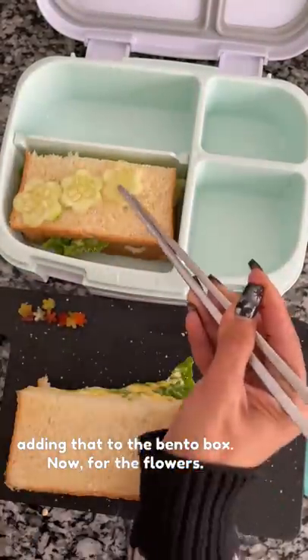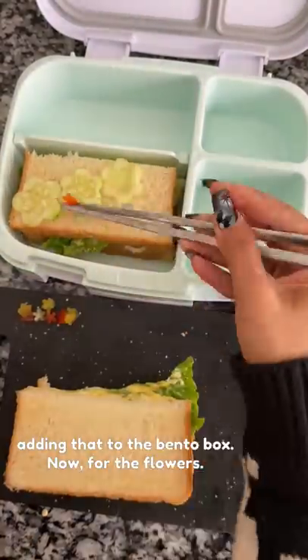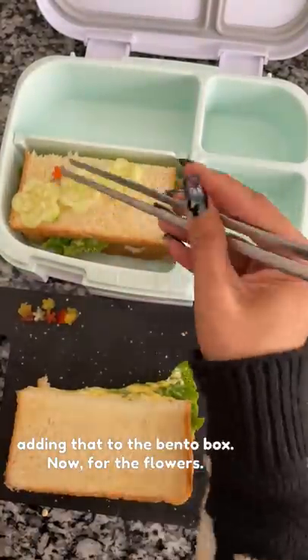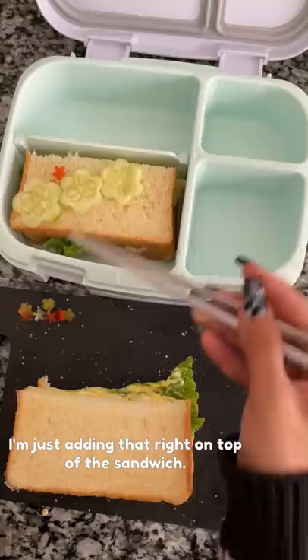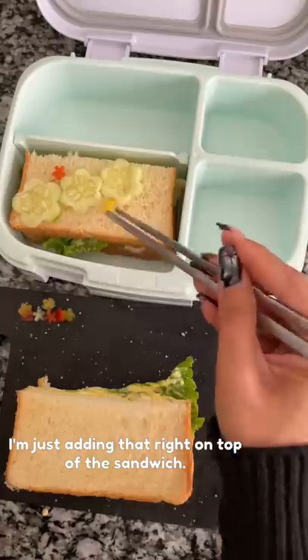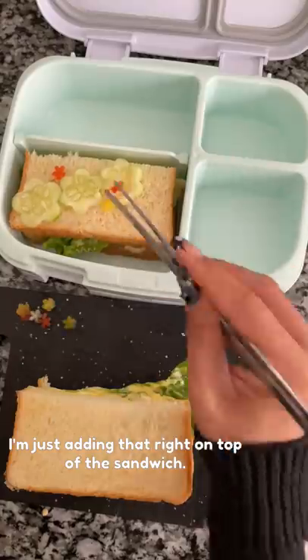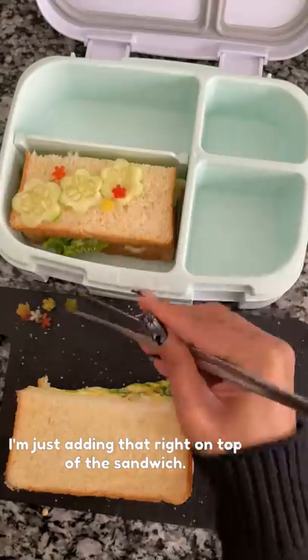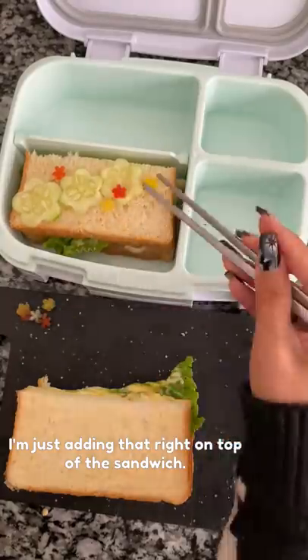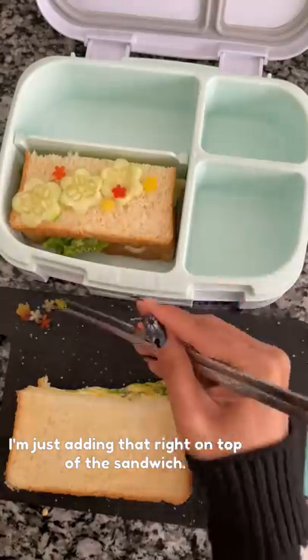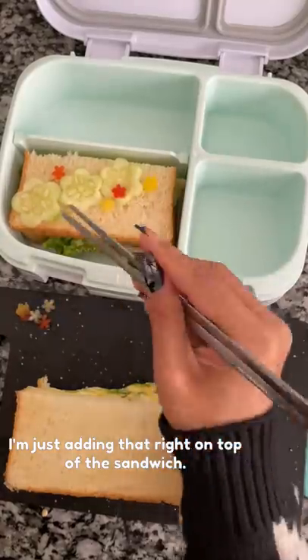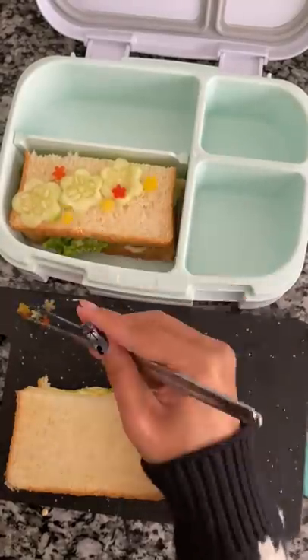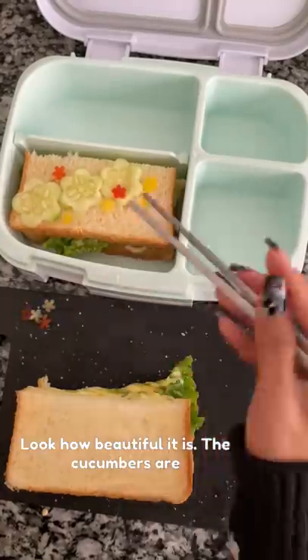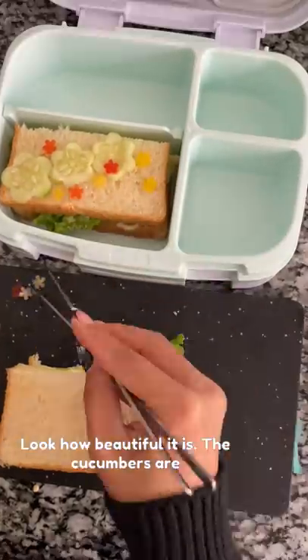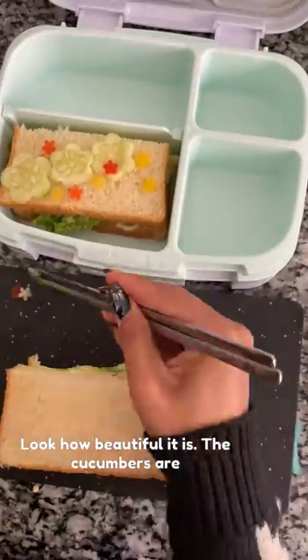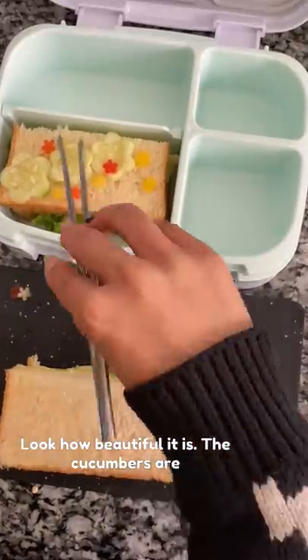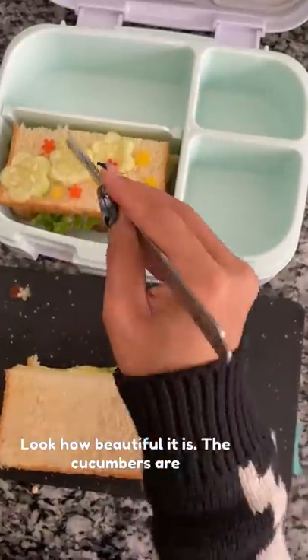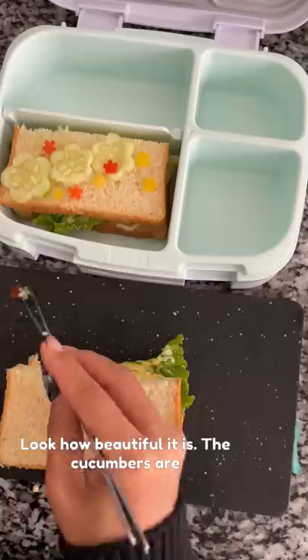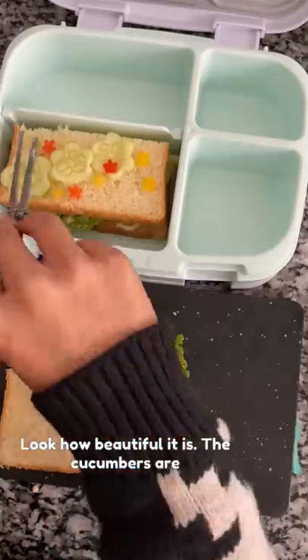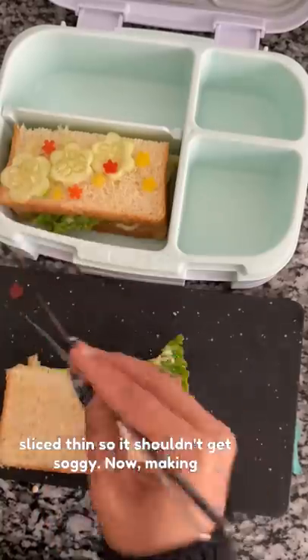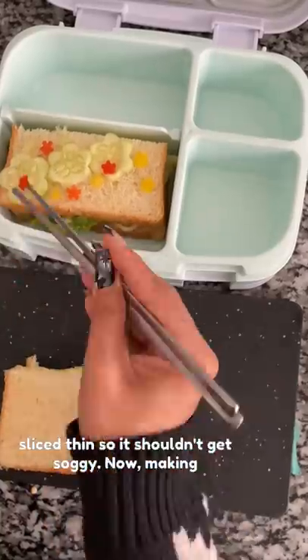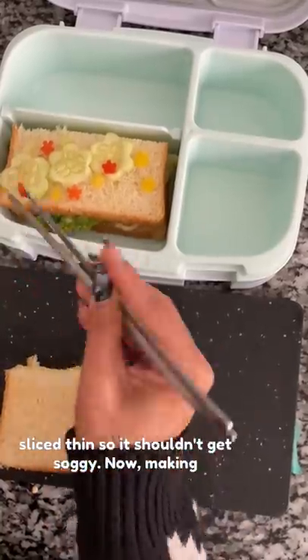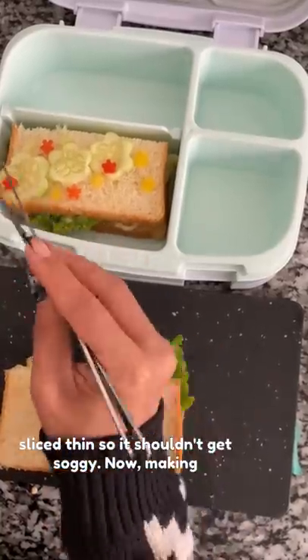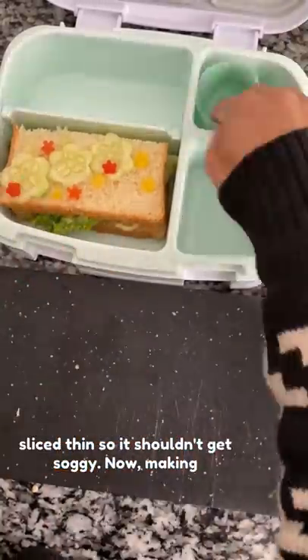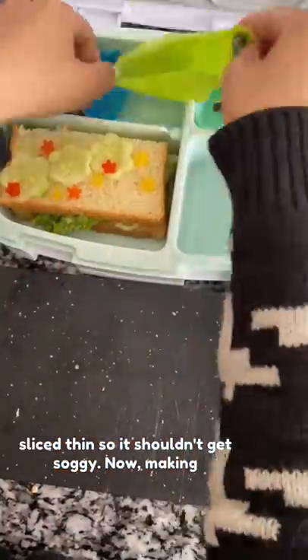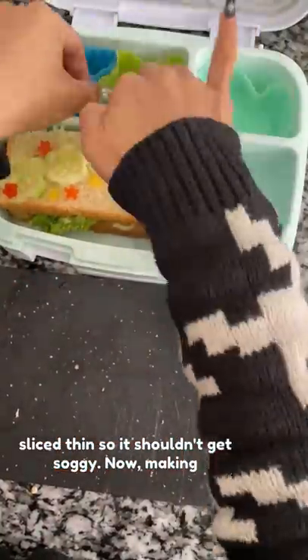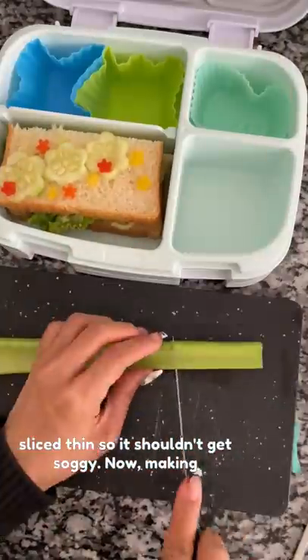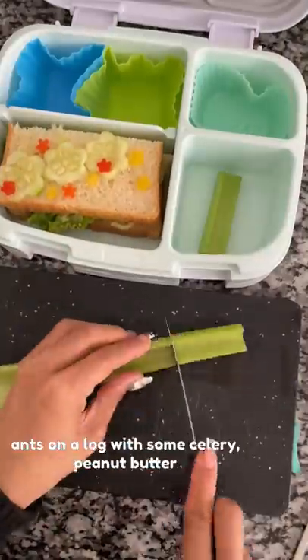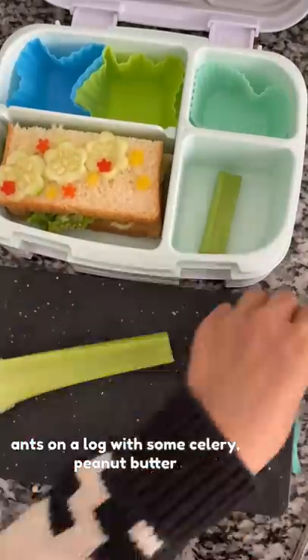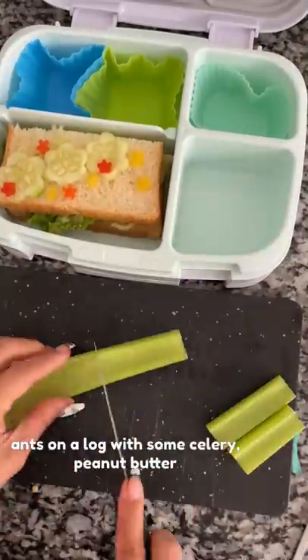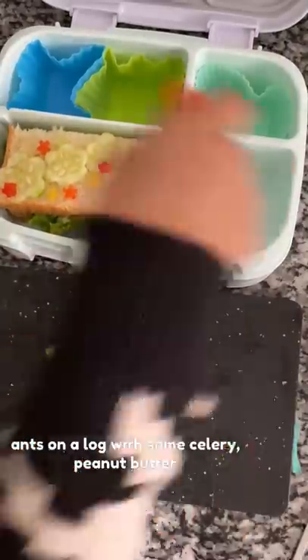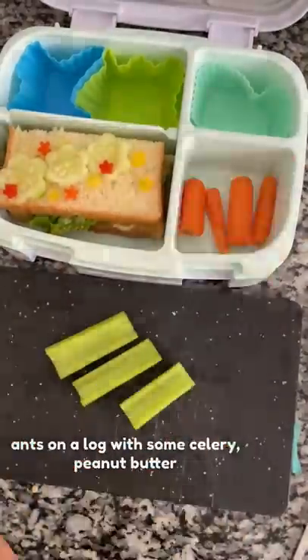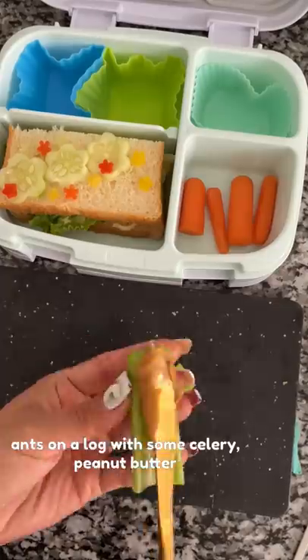For the flowers, I'm just adding that right on top of the sandwich — look how beautiful it is! The cucumbers are sliced in so it shouldn't get soggy. Now I'm making ants on a log with some celery and peanut butter.